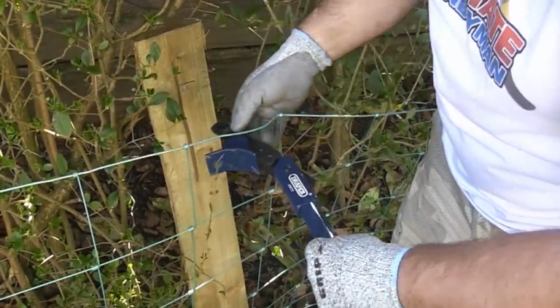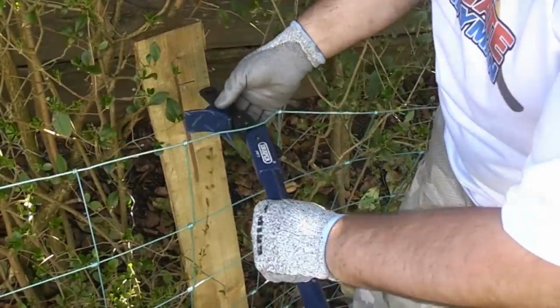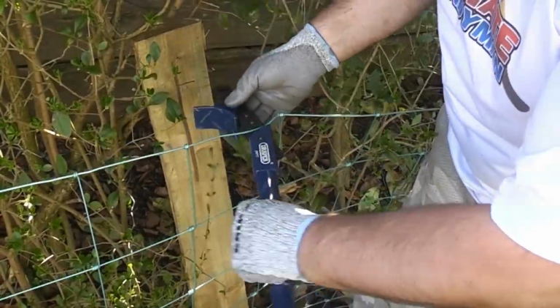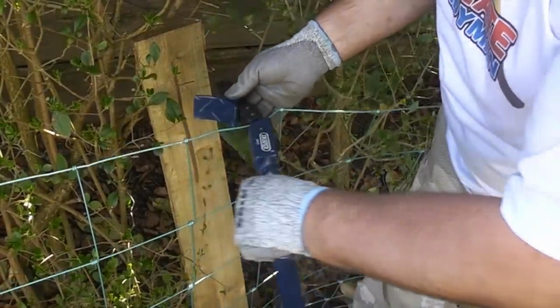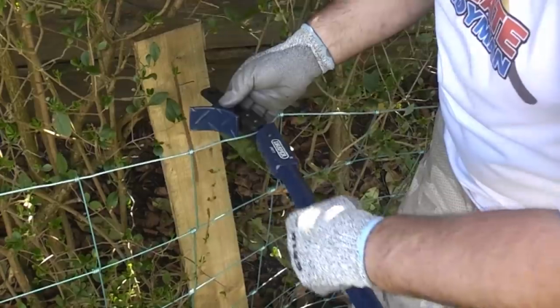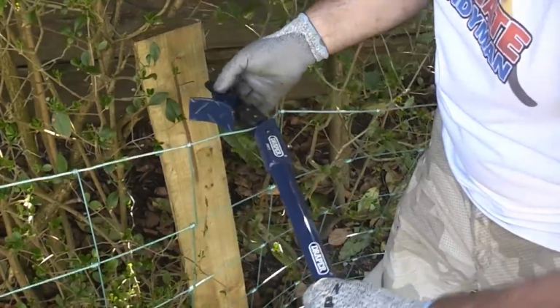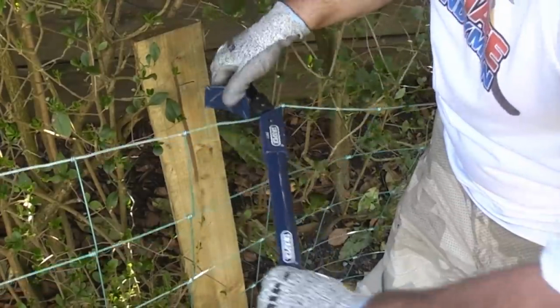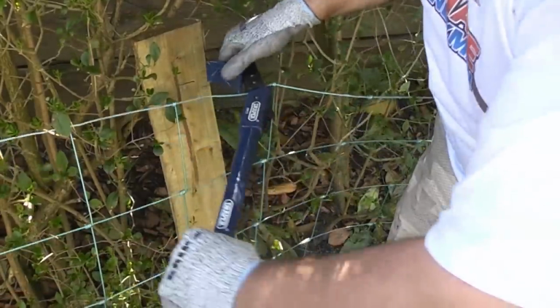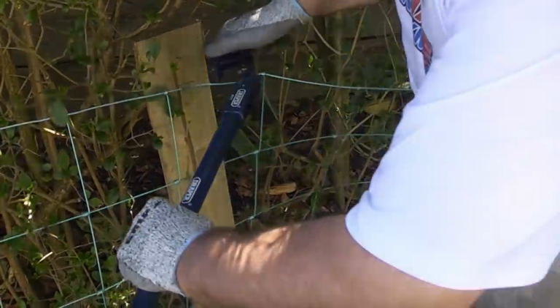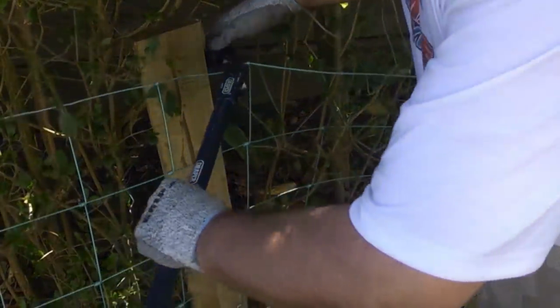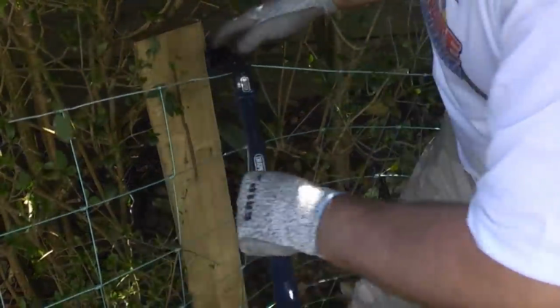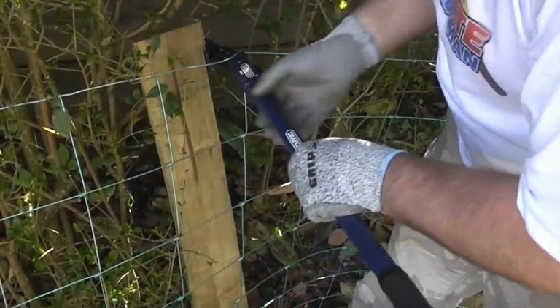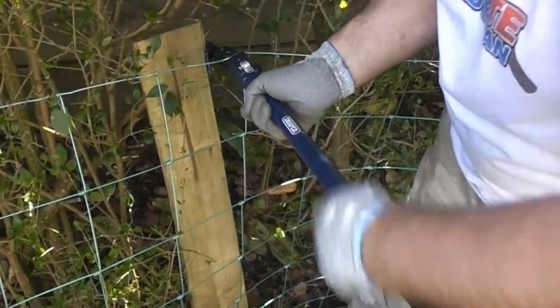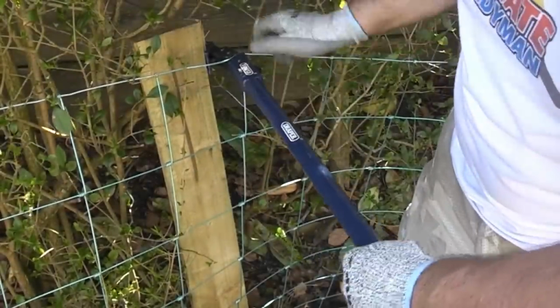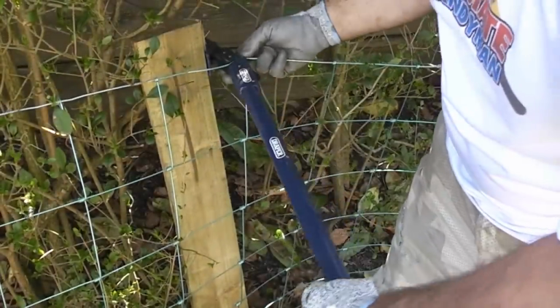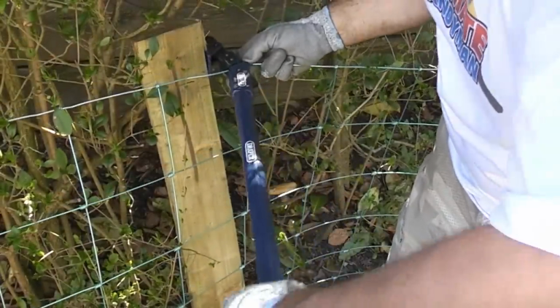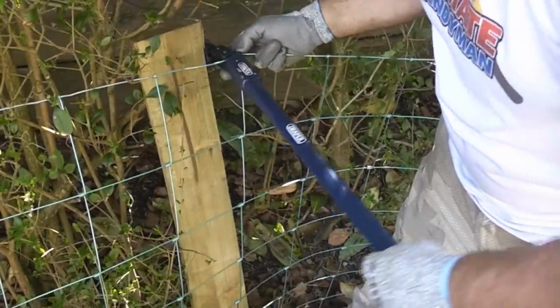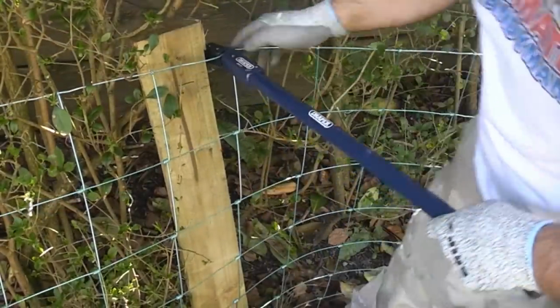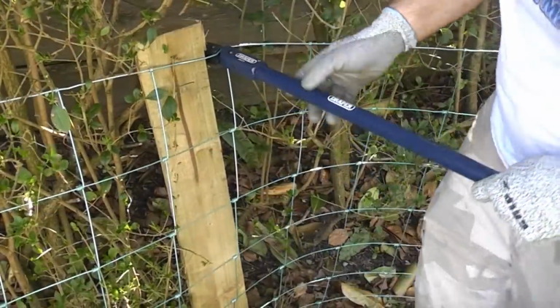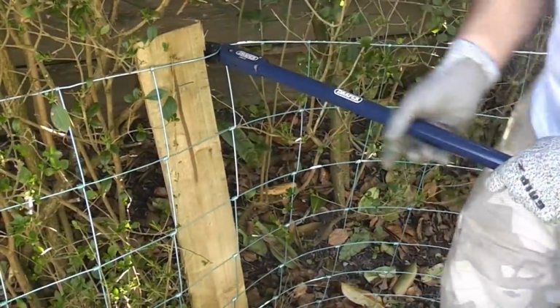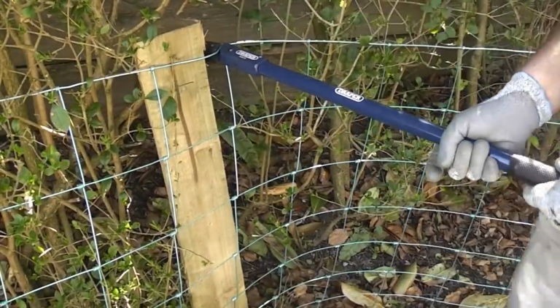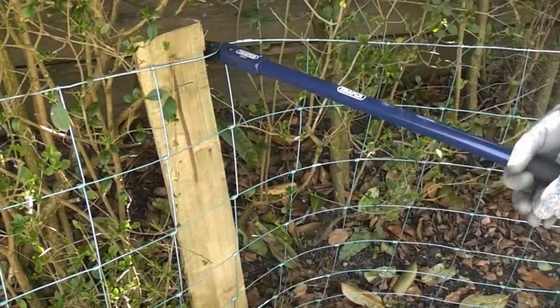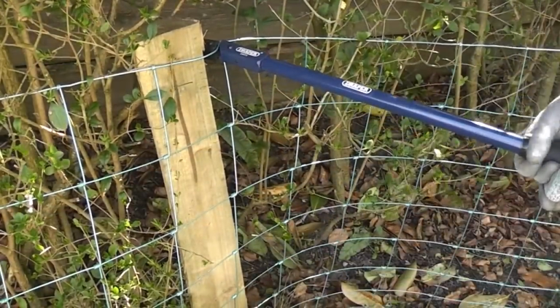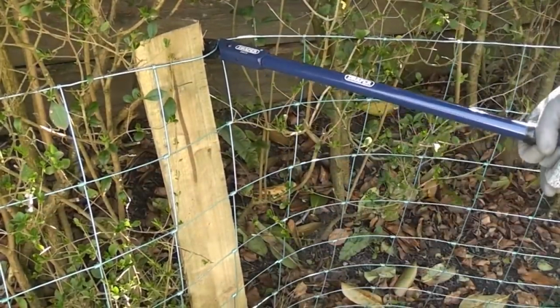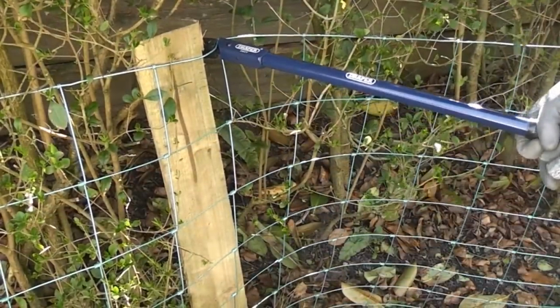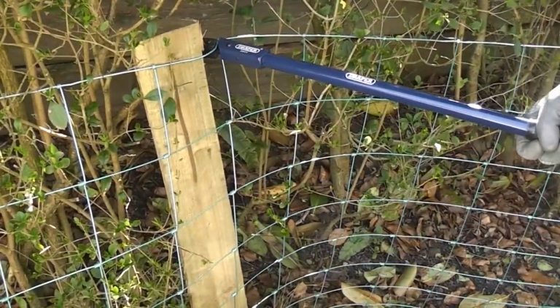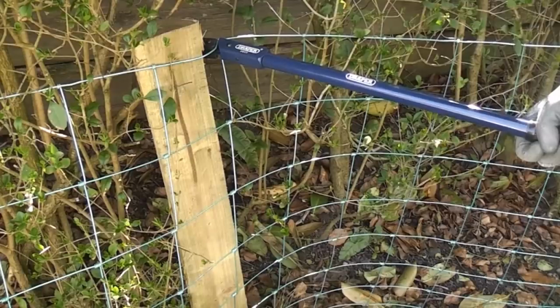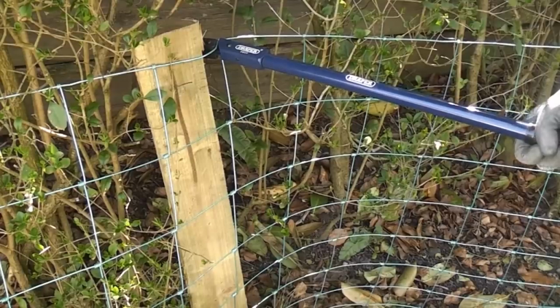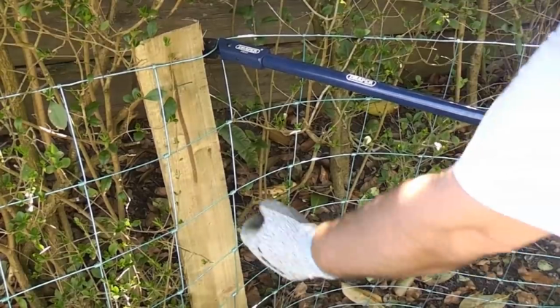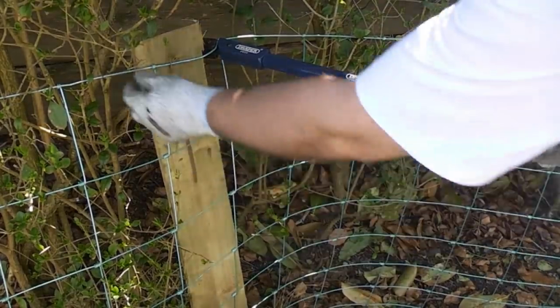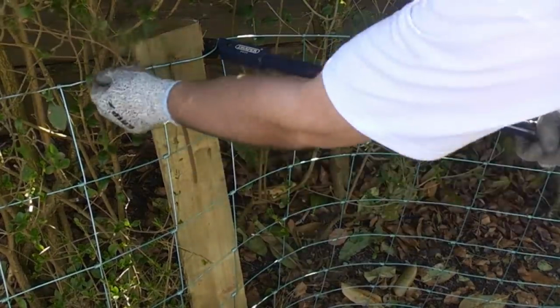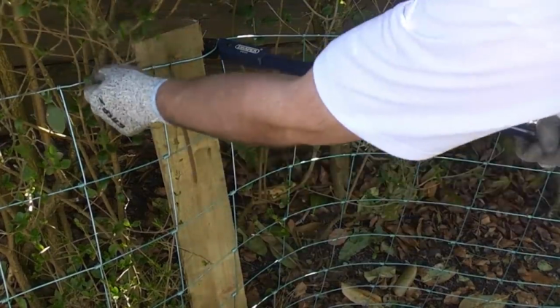To give you a quick demo: you put your wire in and get that part hooked around the post, and then when you pull on the handle you get an incredible amount of tension on your wire.